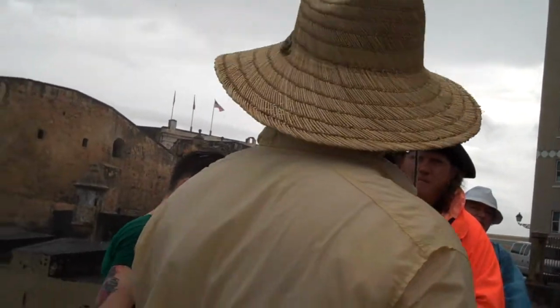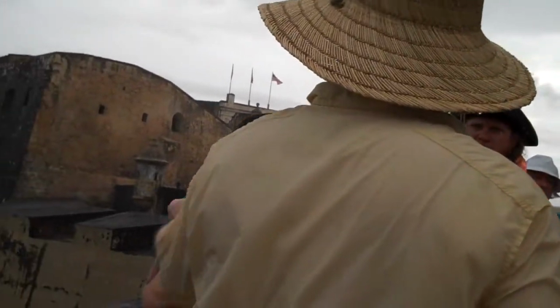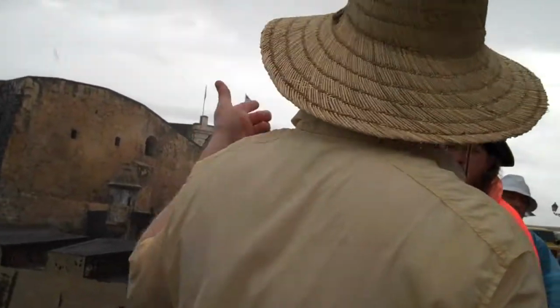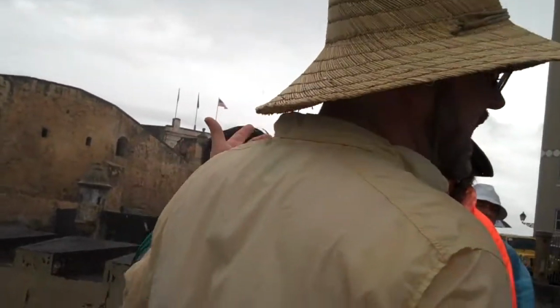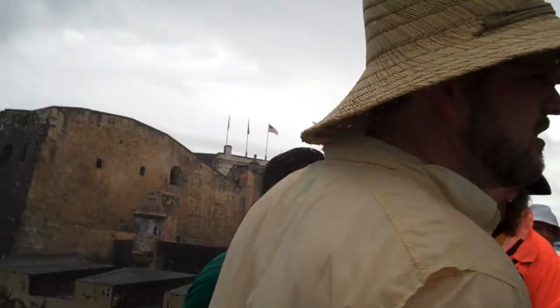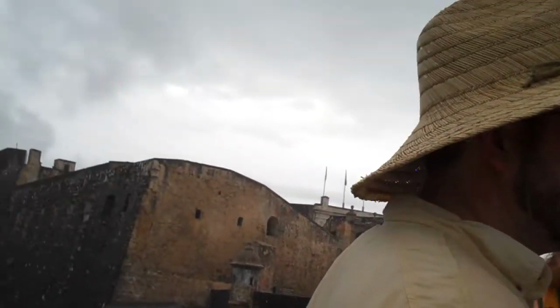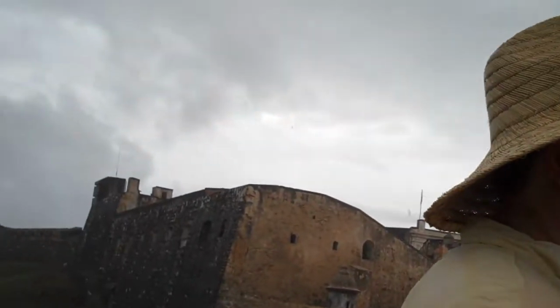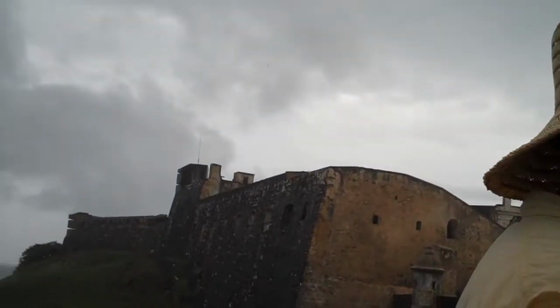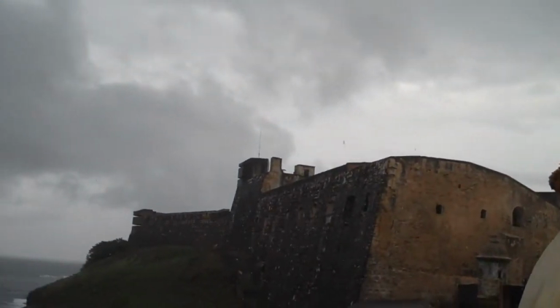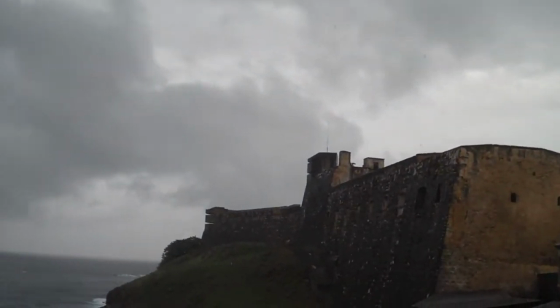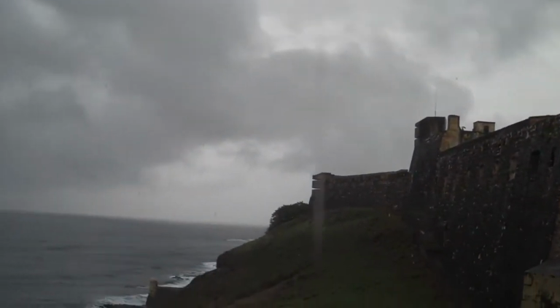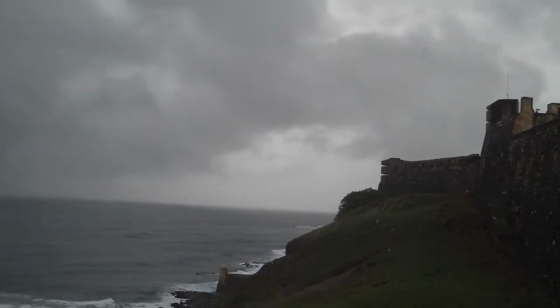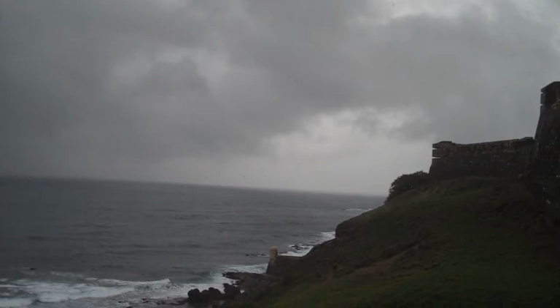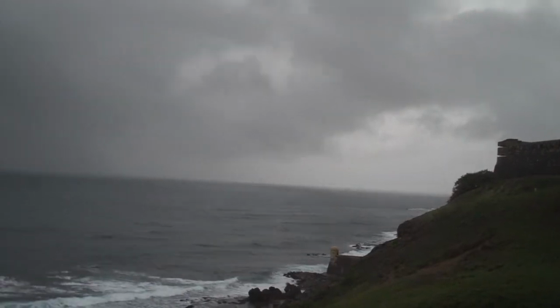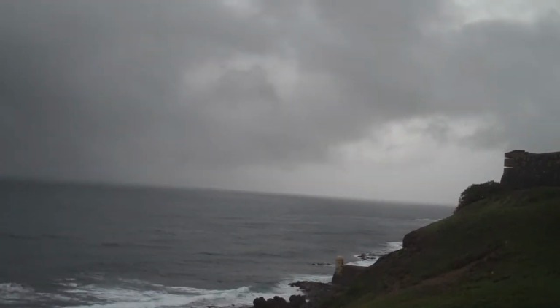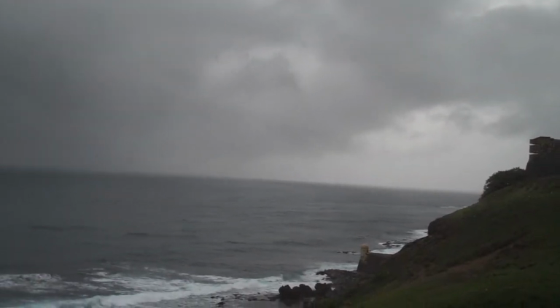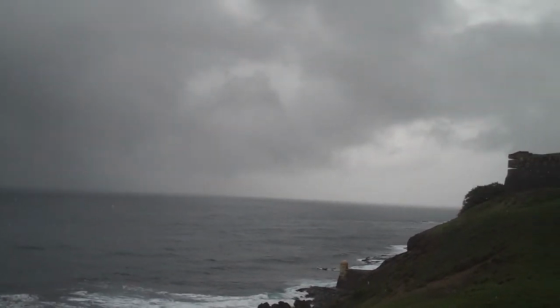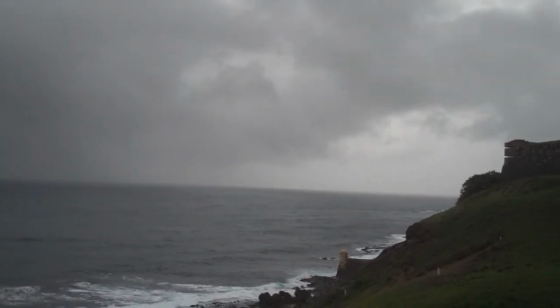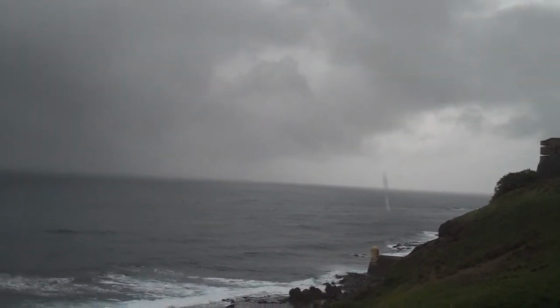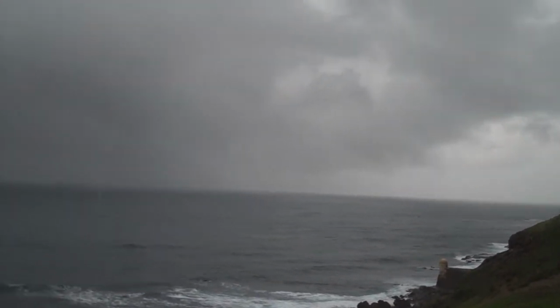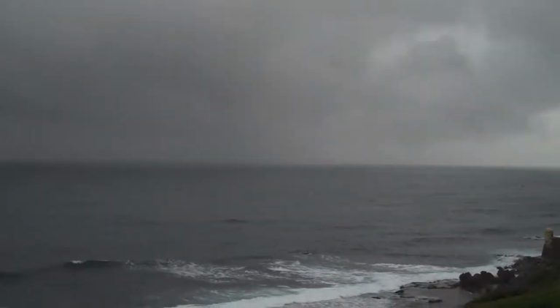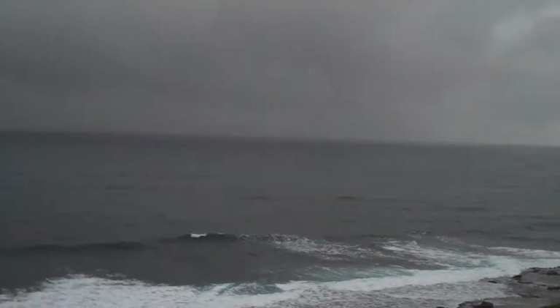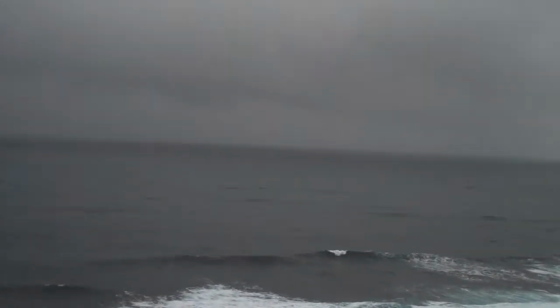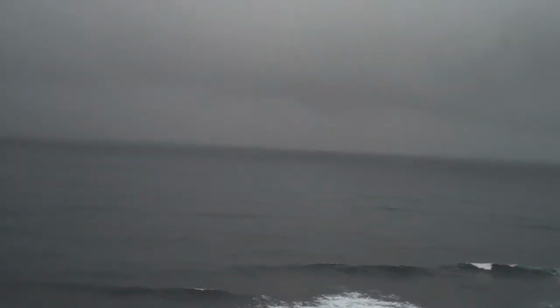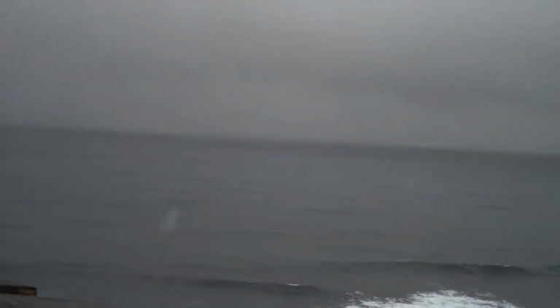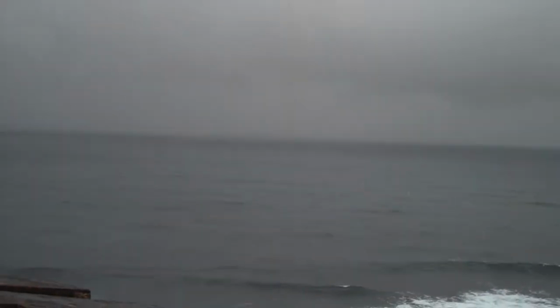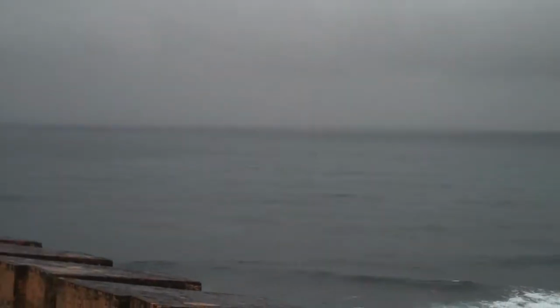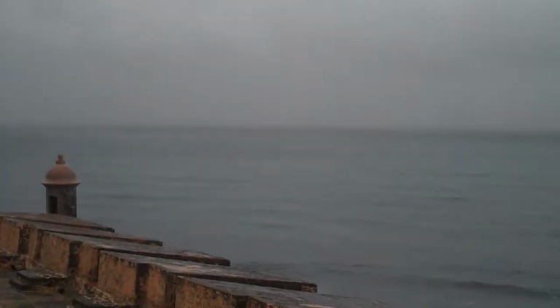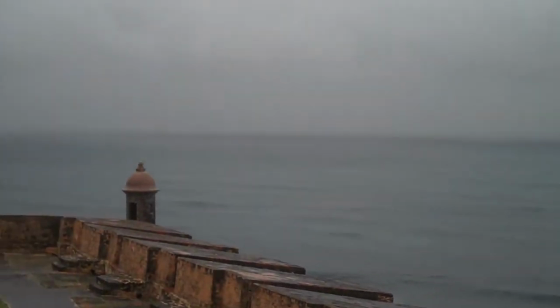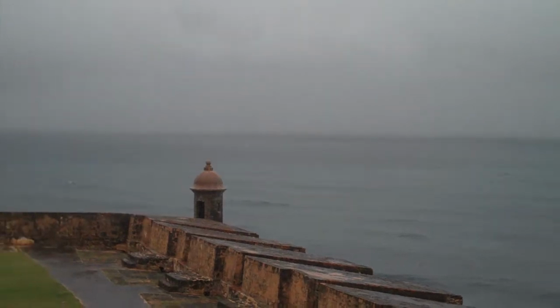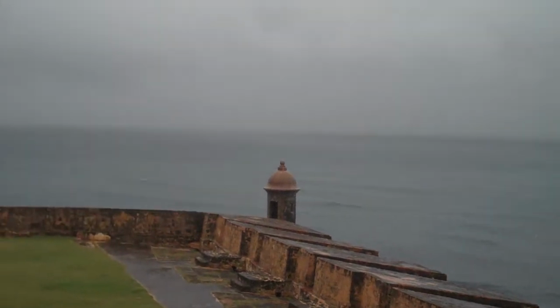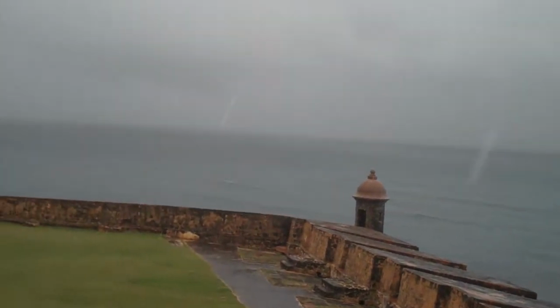So this was an active fort up until relatively recent times, and that explains those structures there. During World War II, this was manned and active, although they upgraded the cannons a little bit.